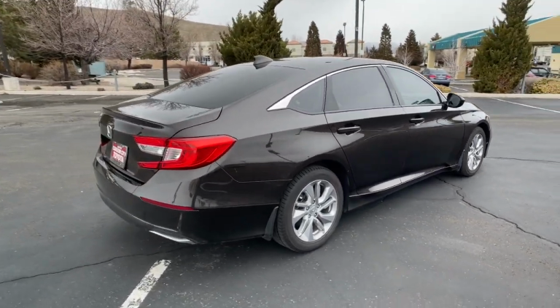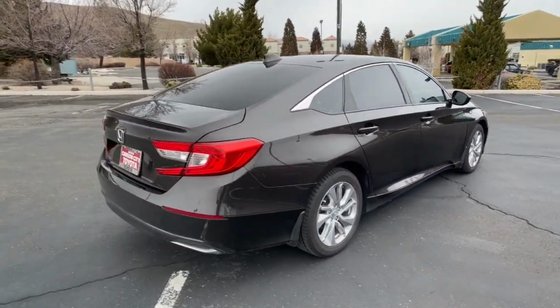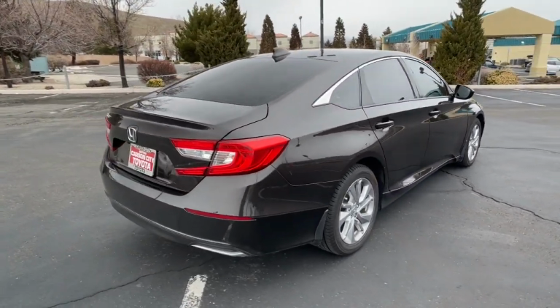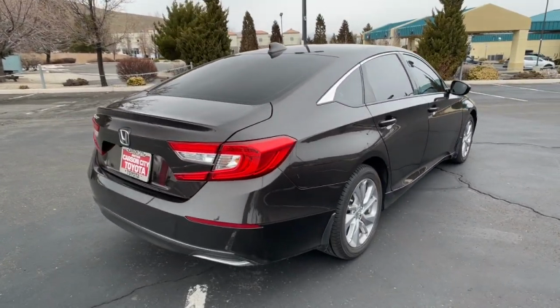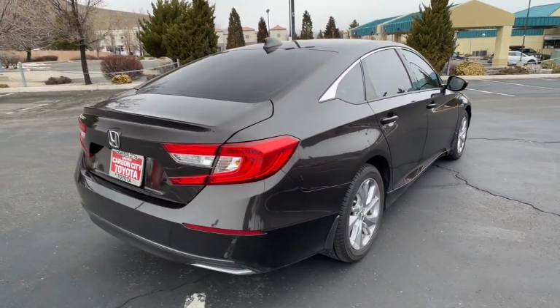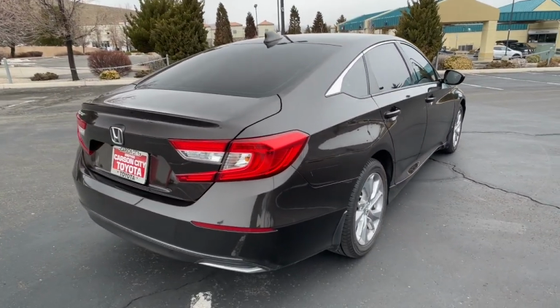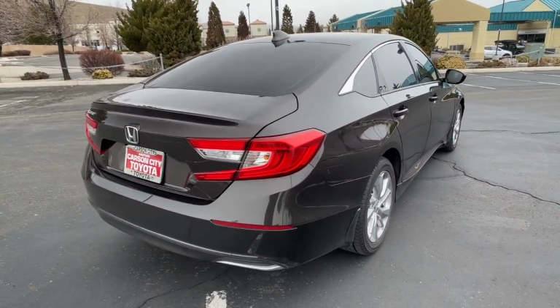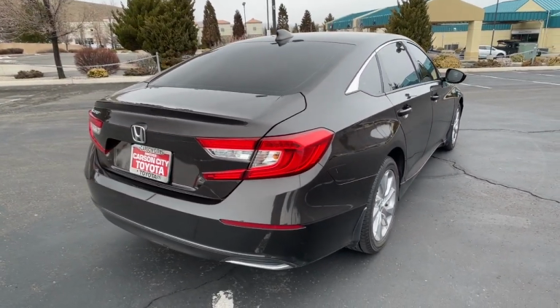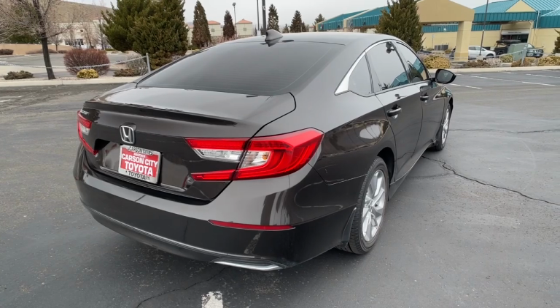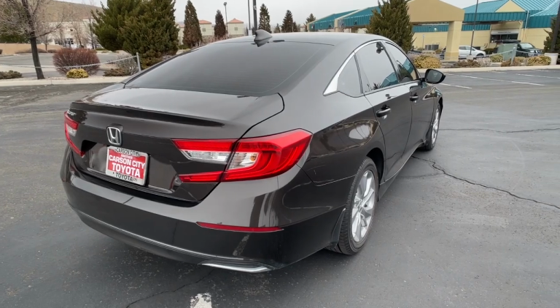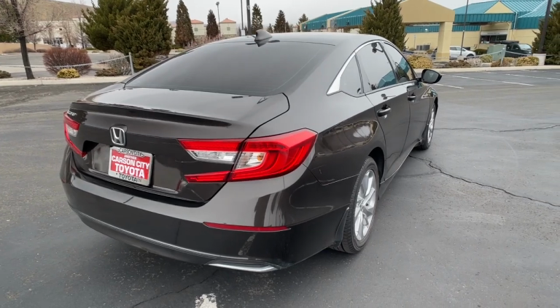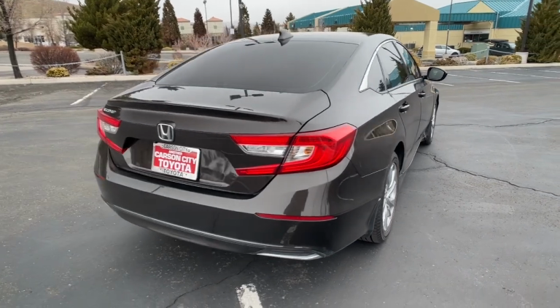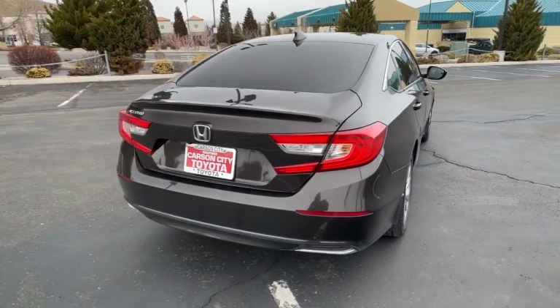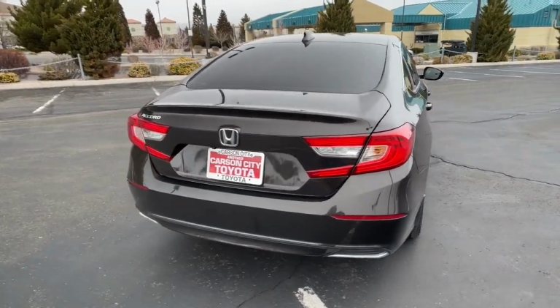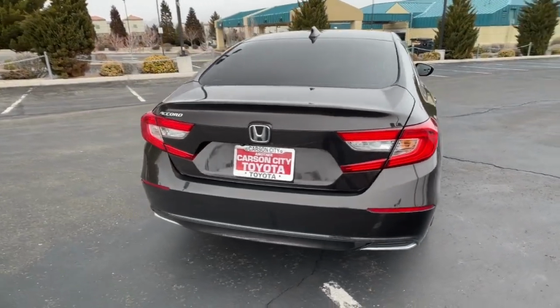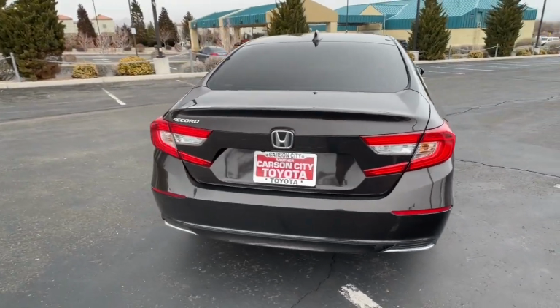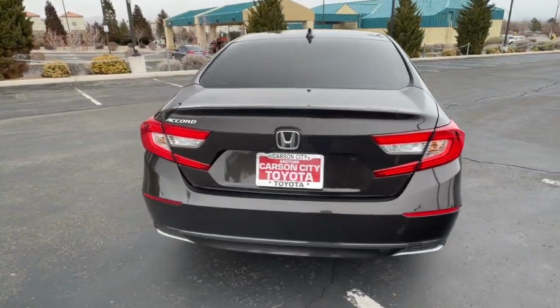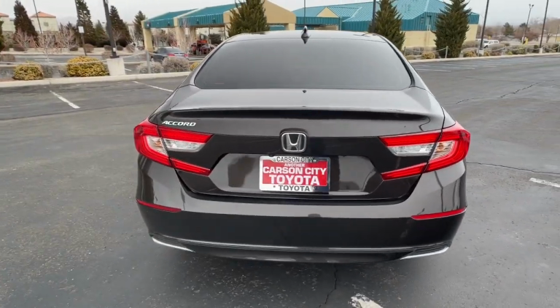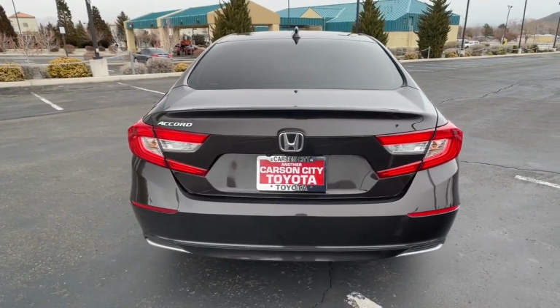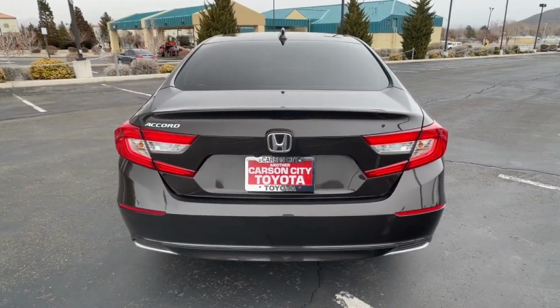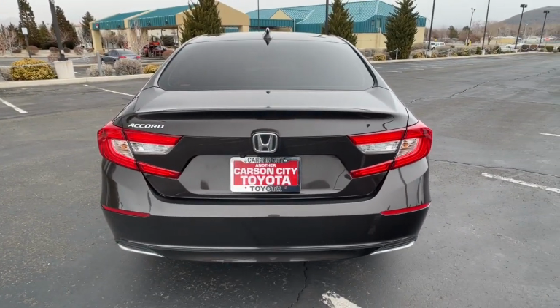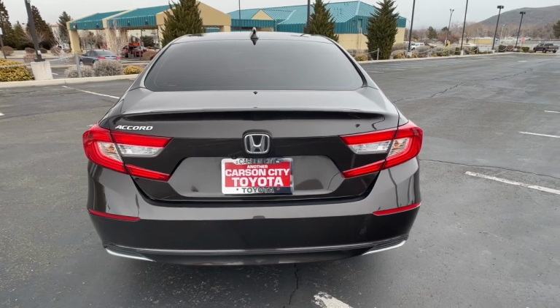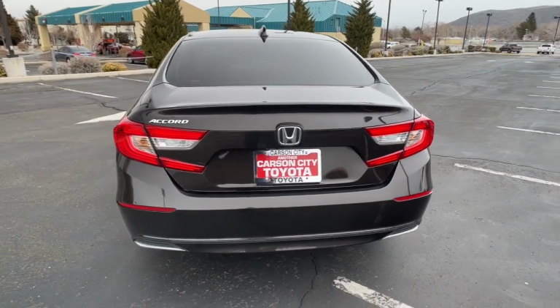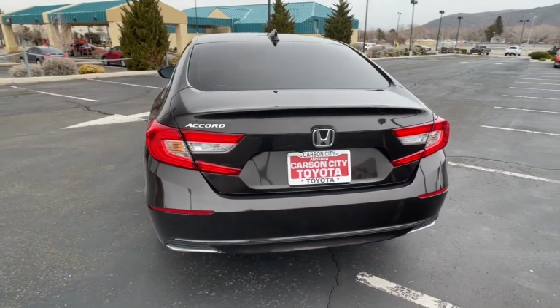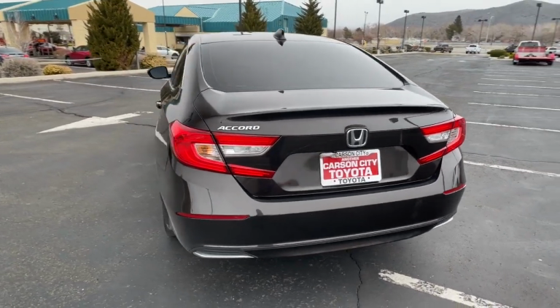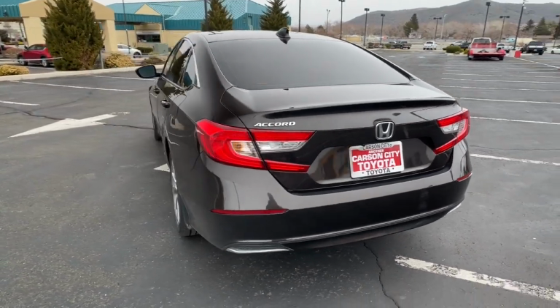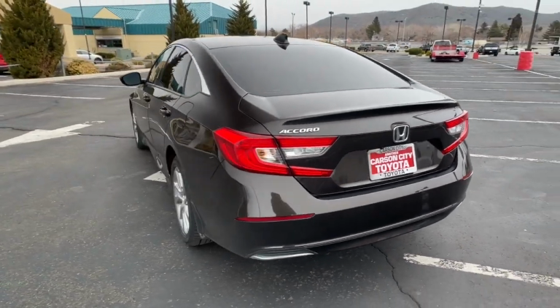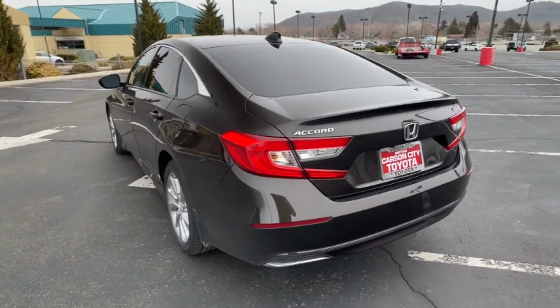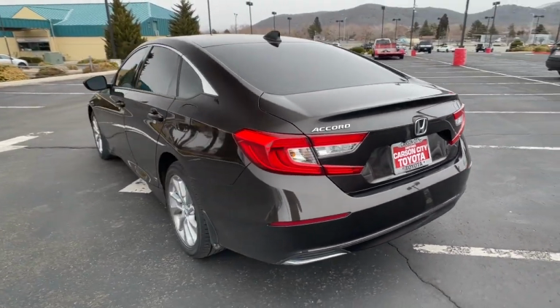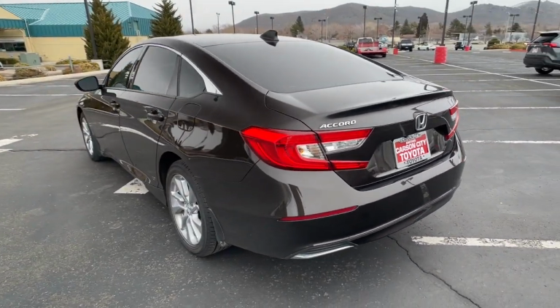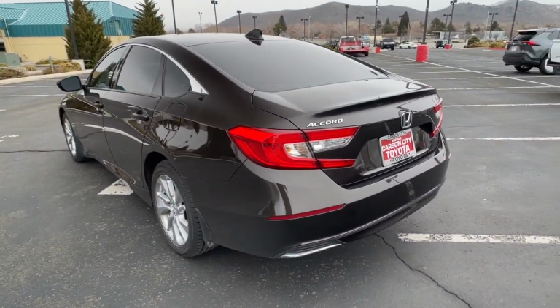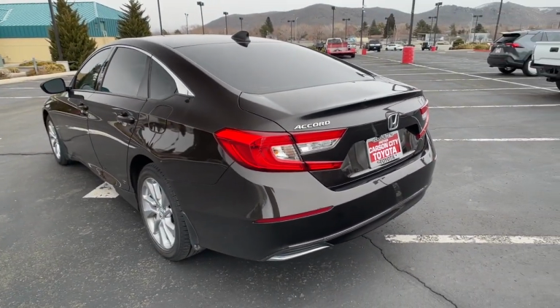This mid-sized sedan offers state-of-the-art safety and connectivity technology, a quiet, comfortable ride, elegant styling, a spacious interior, and powerful performance. It's simply perfect.